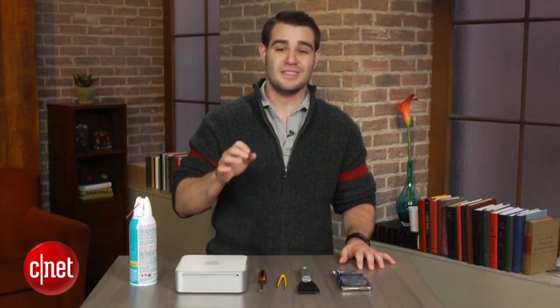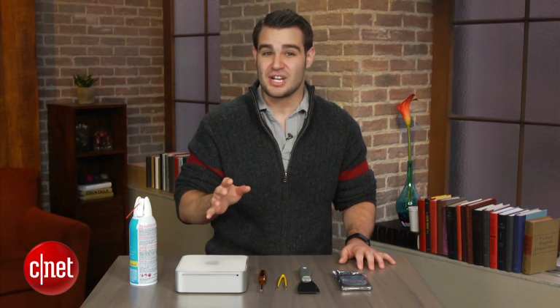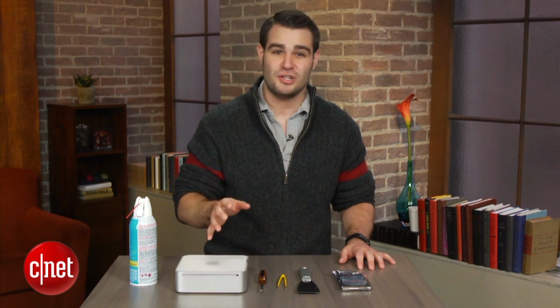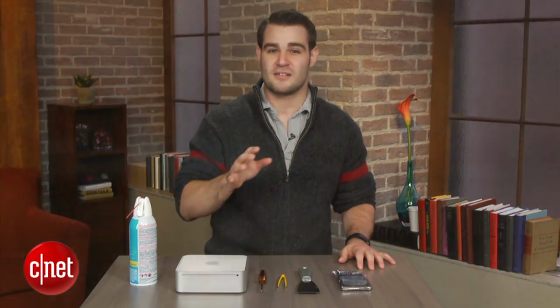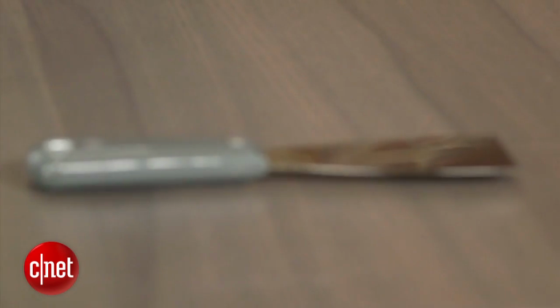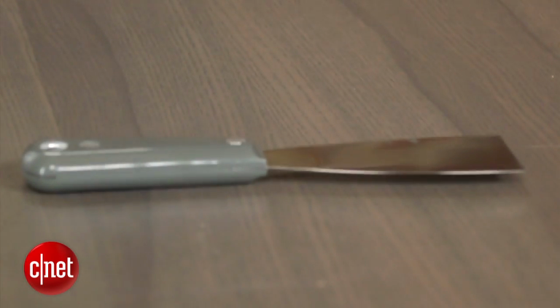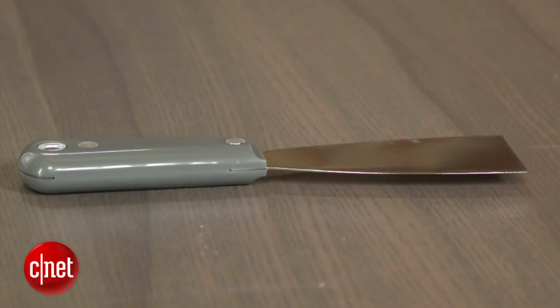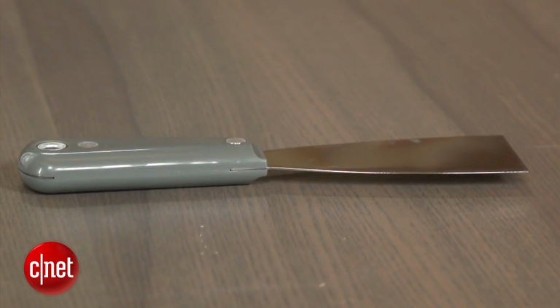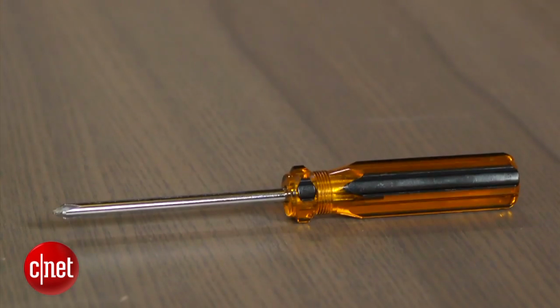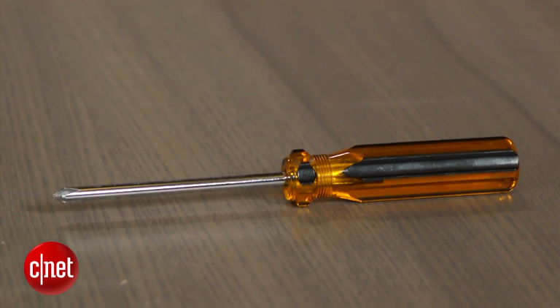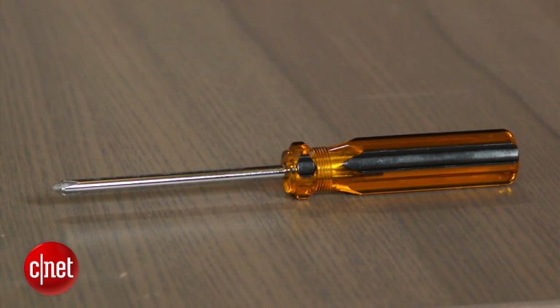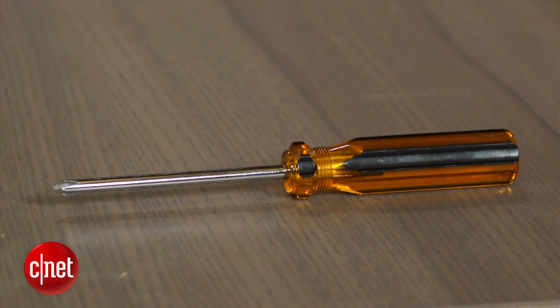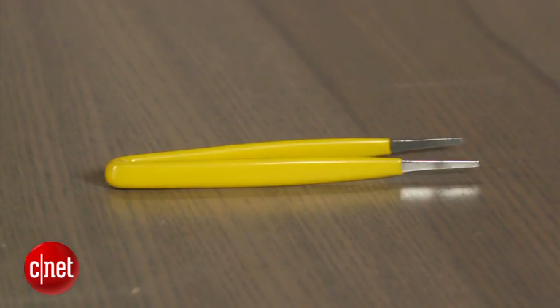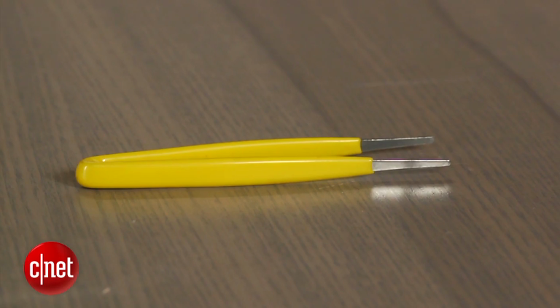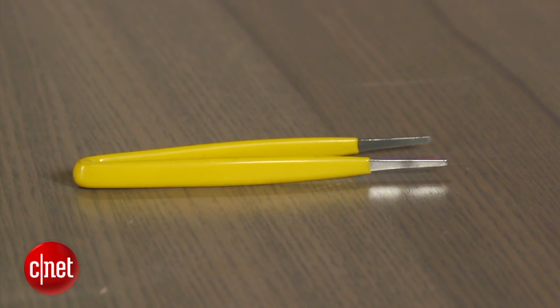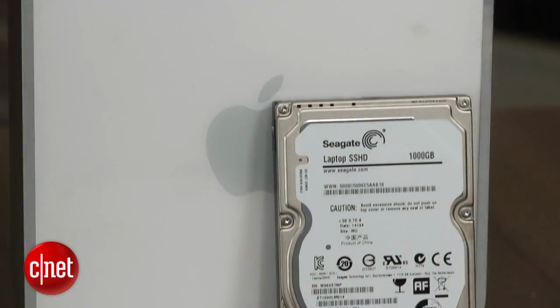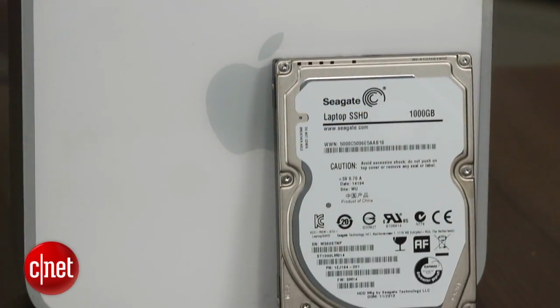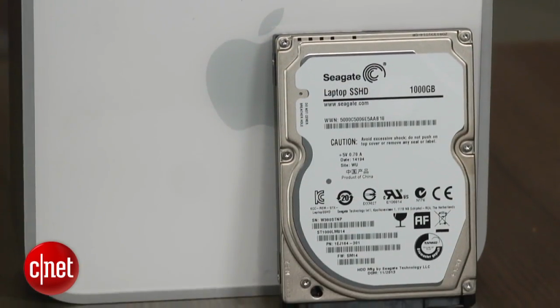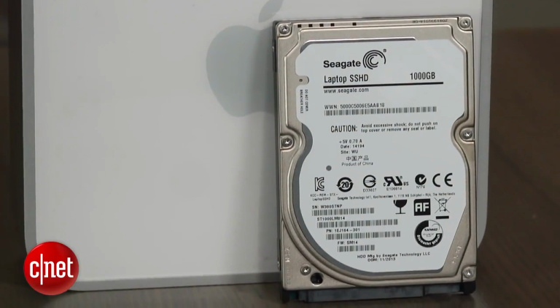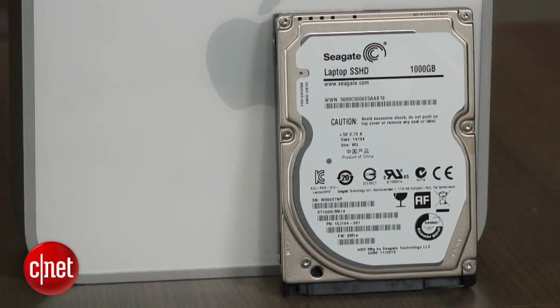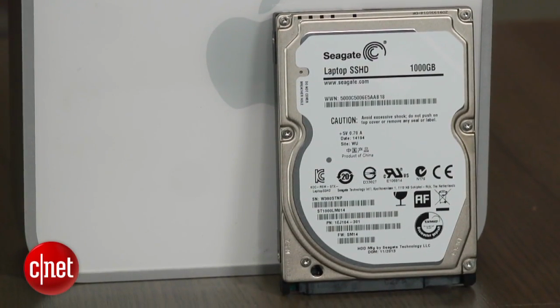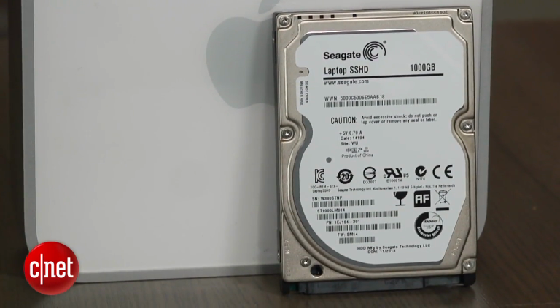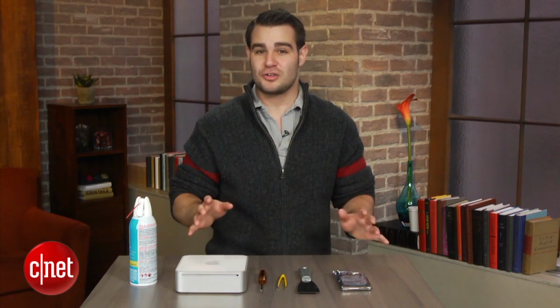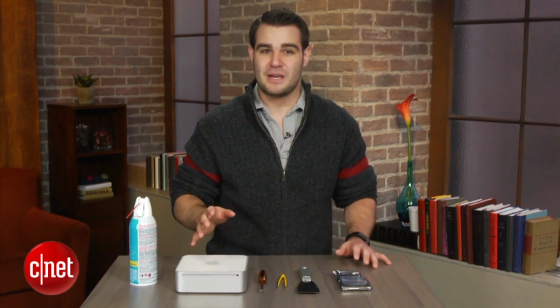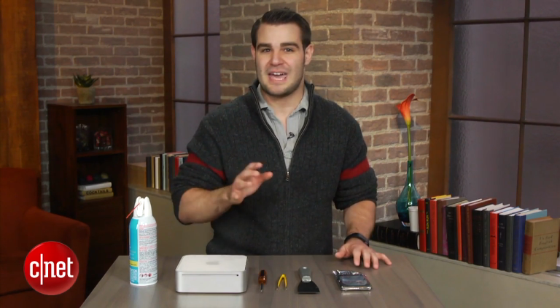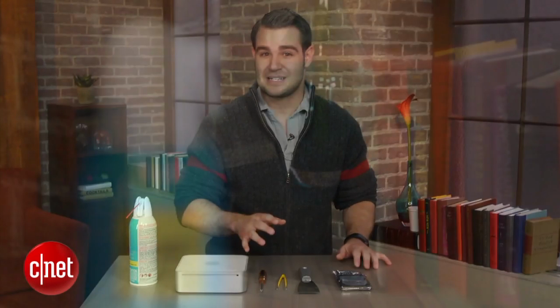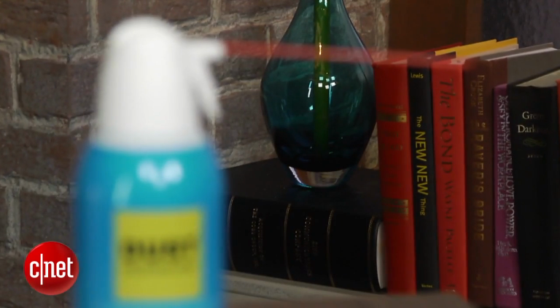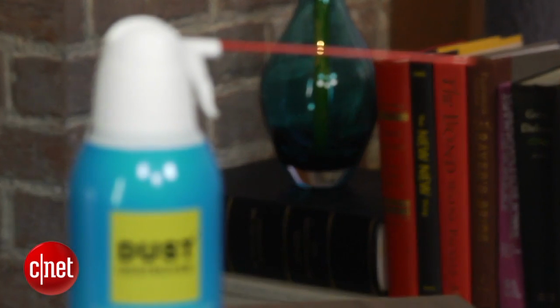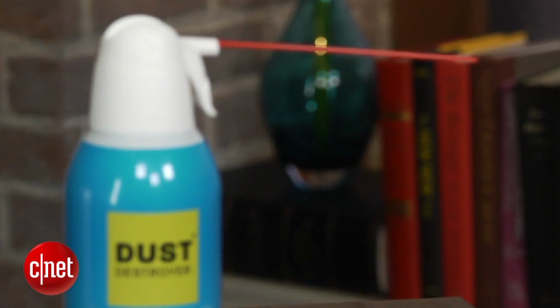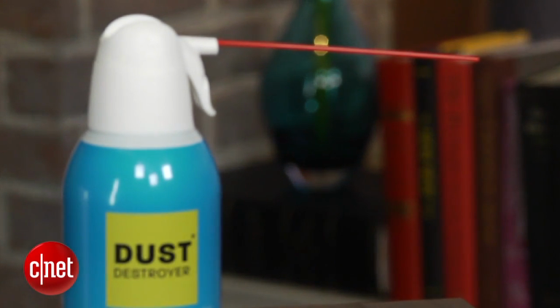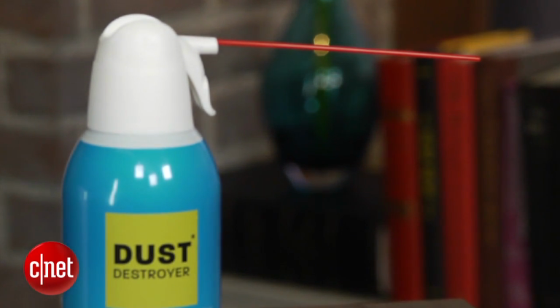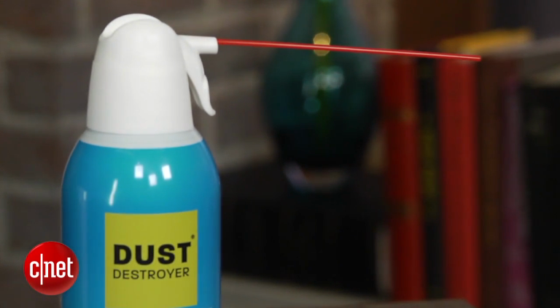To get the job done, you'll need either a paint scraper or a putty knife, a small Phillips head screwdriver, a pair of tweezers, and a replacement 2.5 inch hard drive or solid state drive. I also recommend picking up a can of compressed air to clean away all that dust that has been building up all these years.